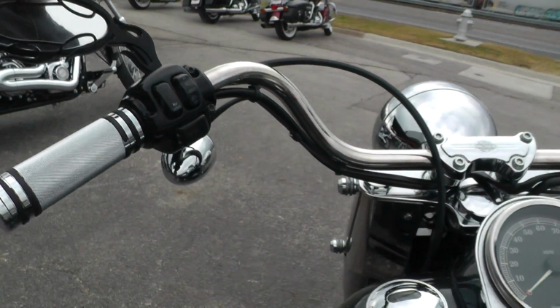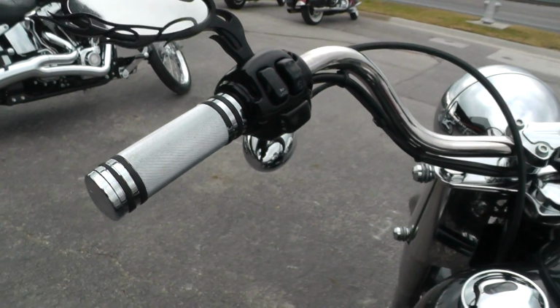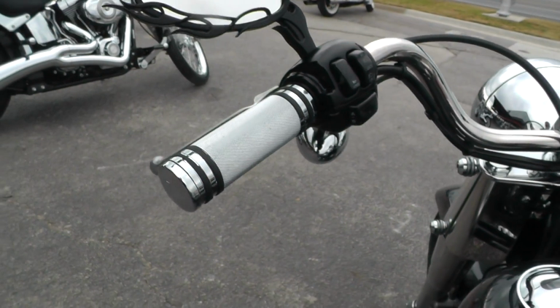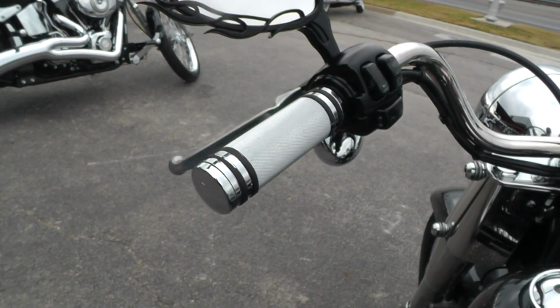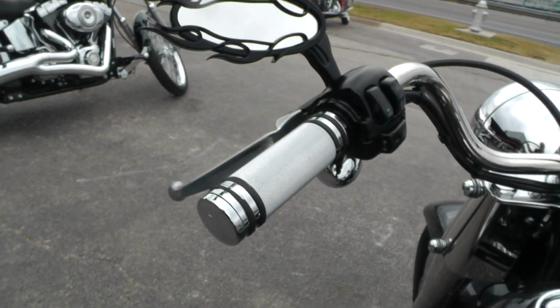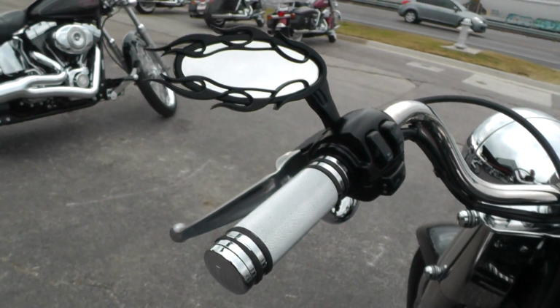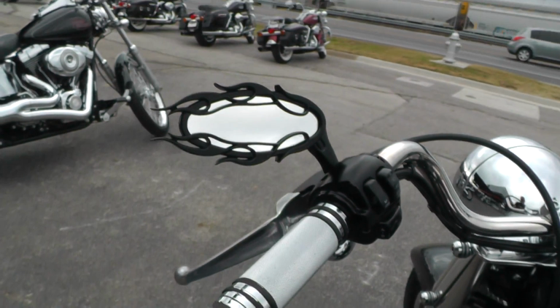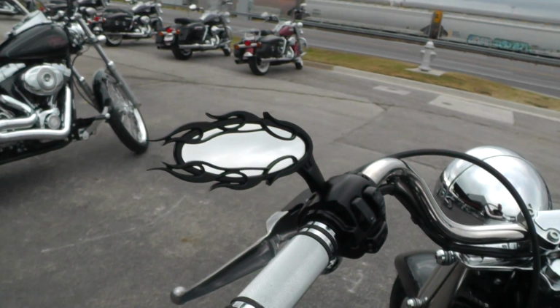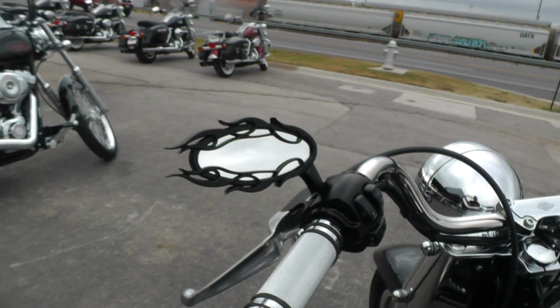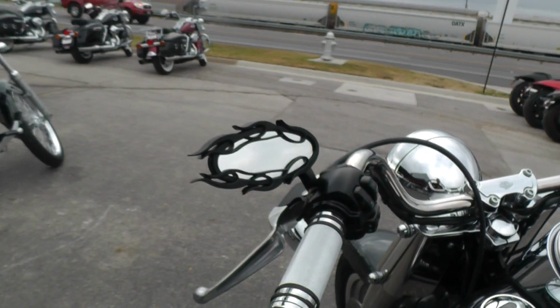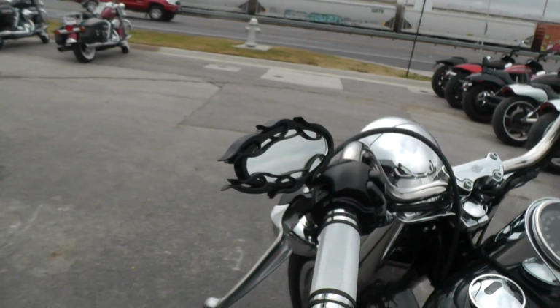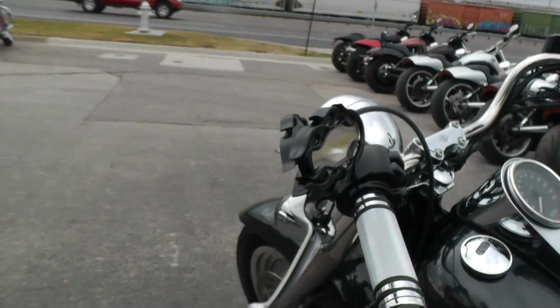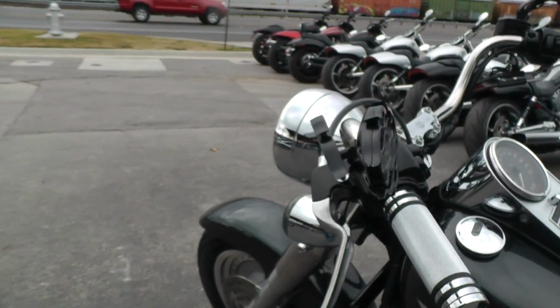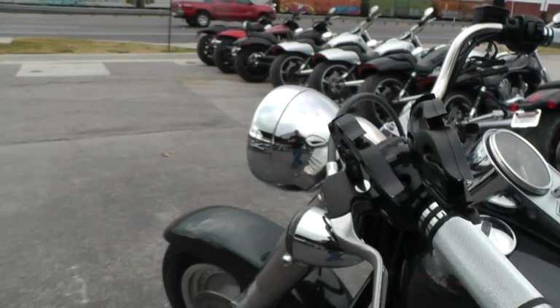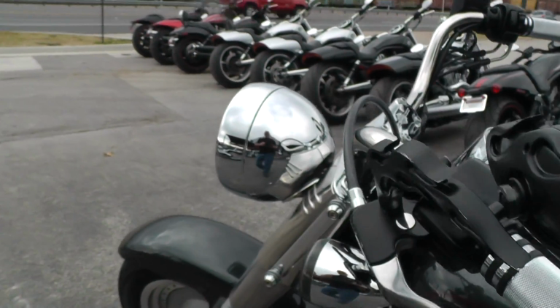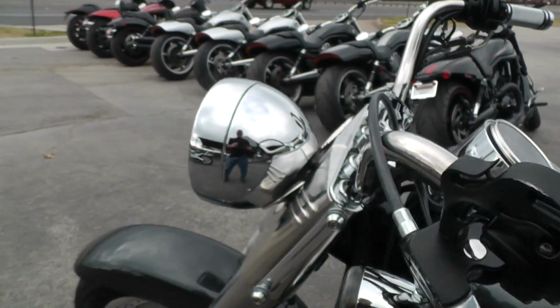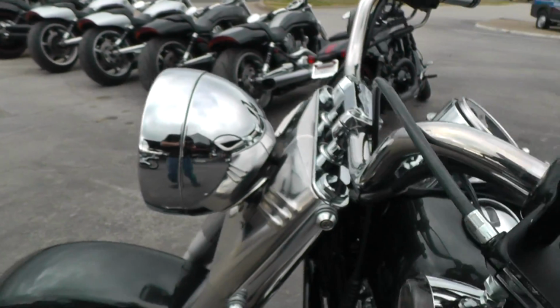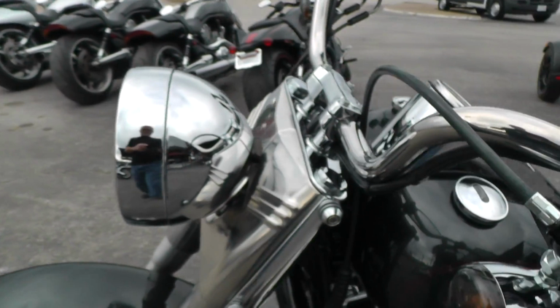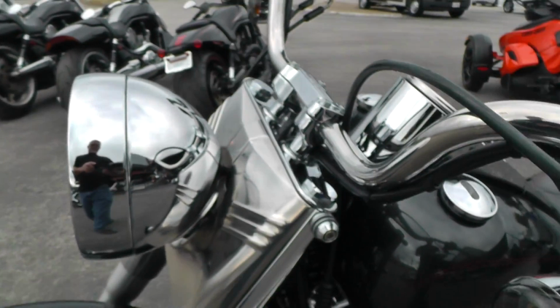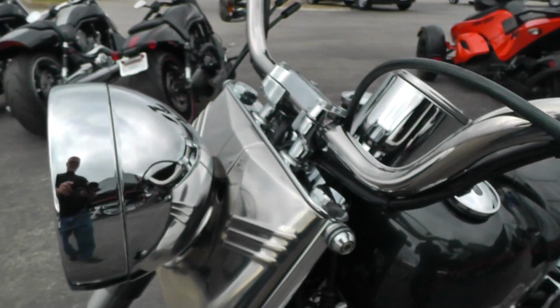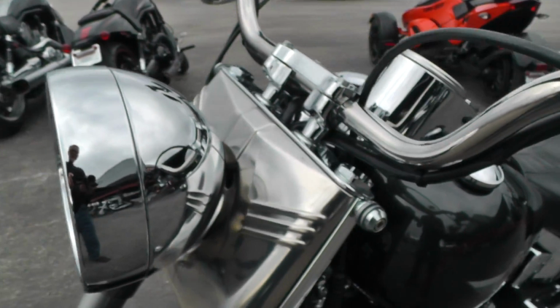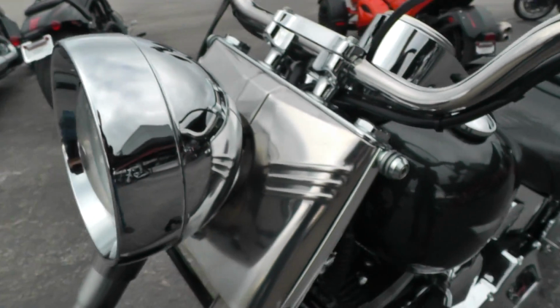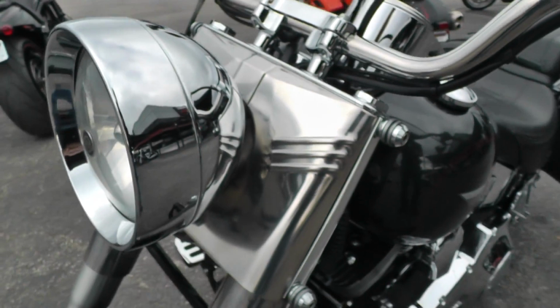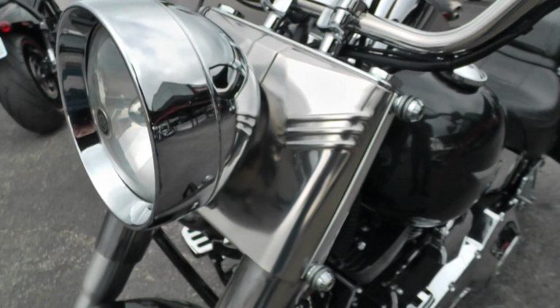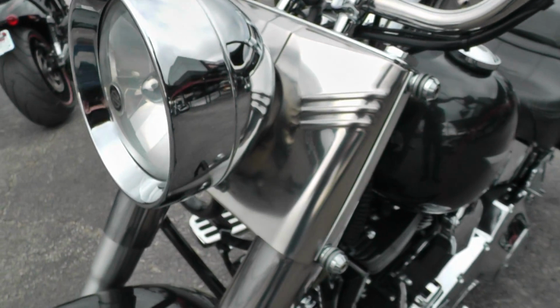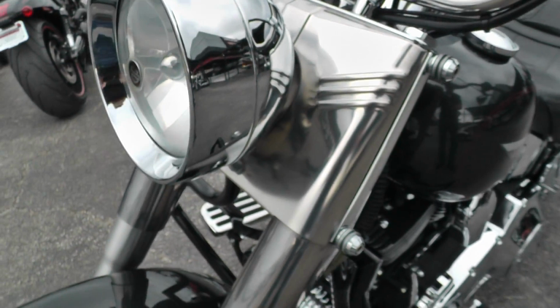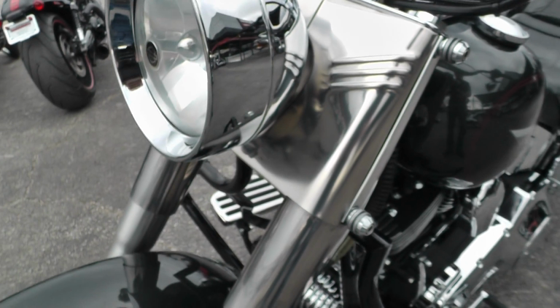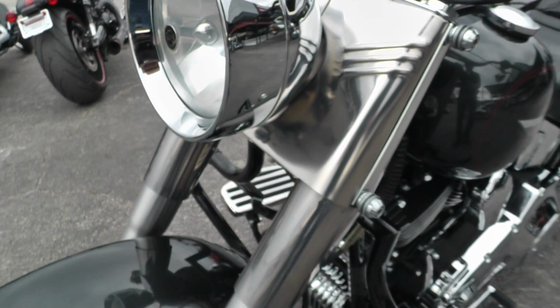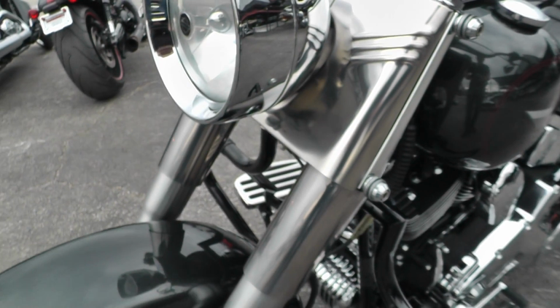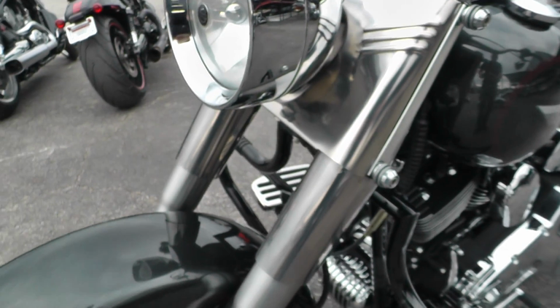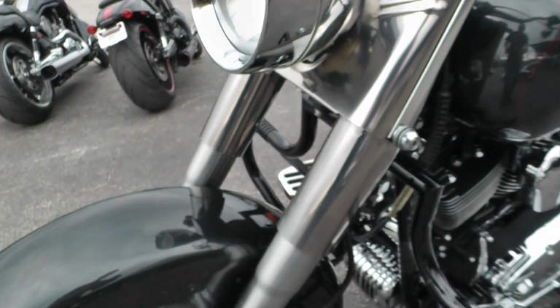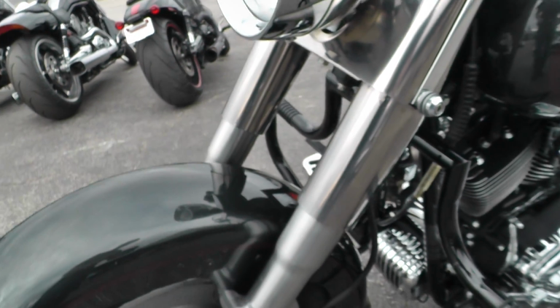Upgraded hand grips. Upgraded mirrors. It's got the docking hardware here for a windshield — we didn't get a windshield with it but it does have the docking hardware.